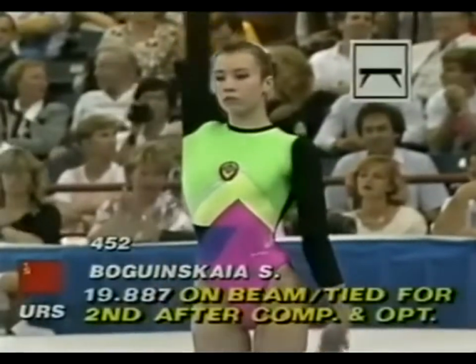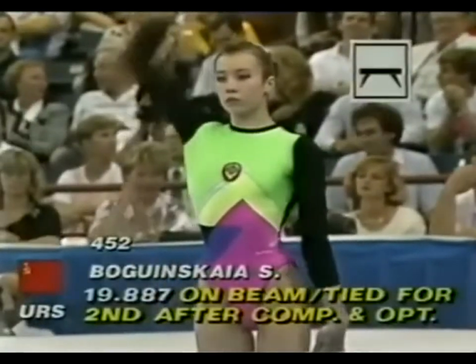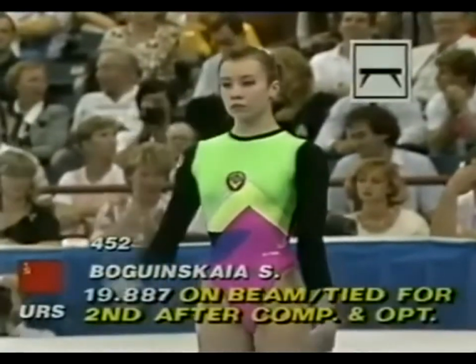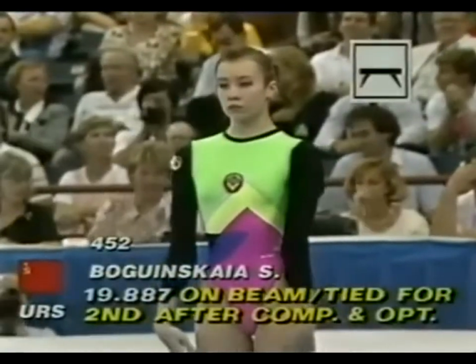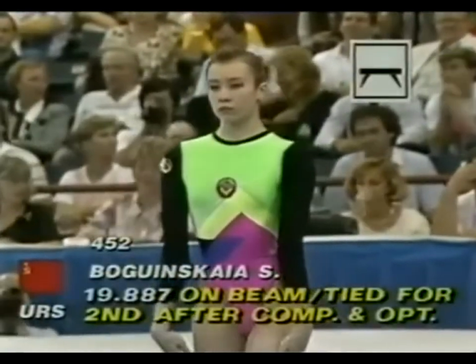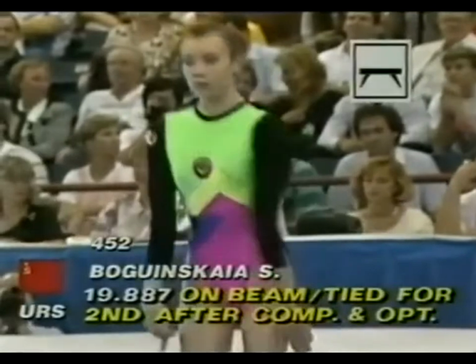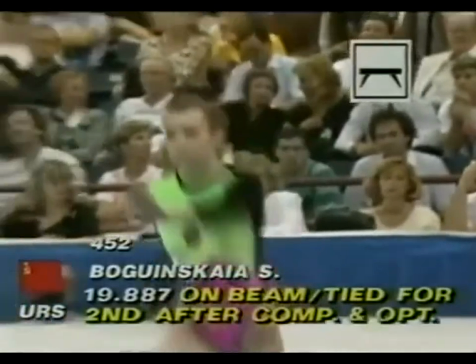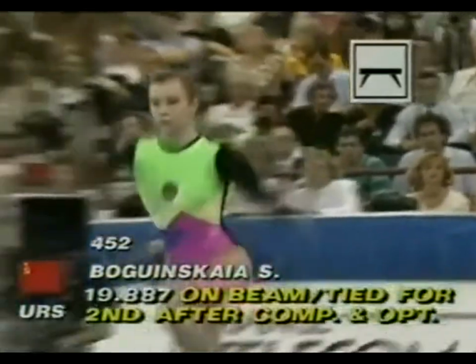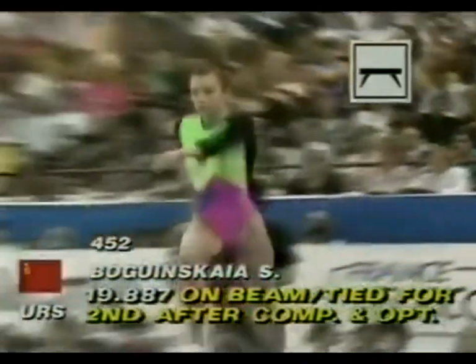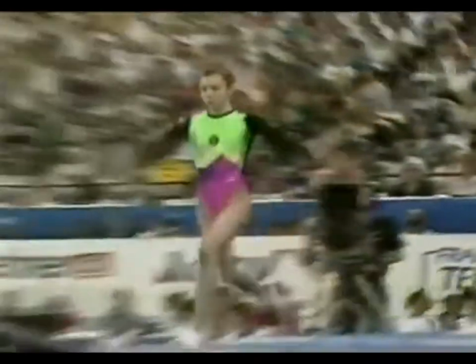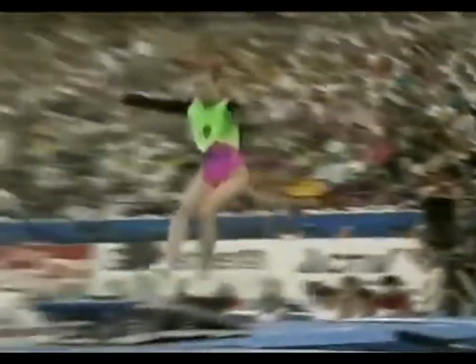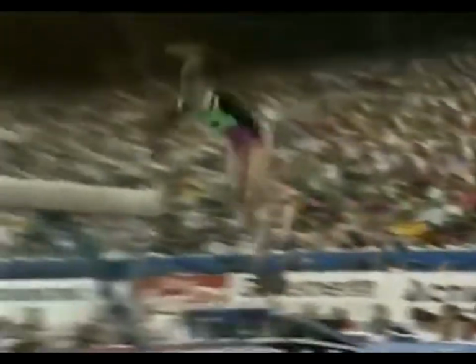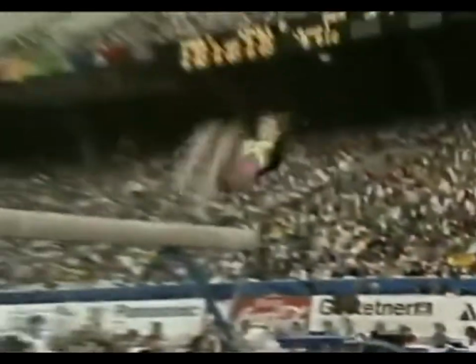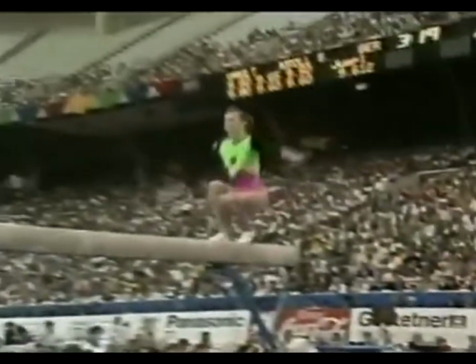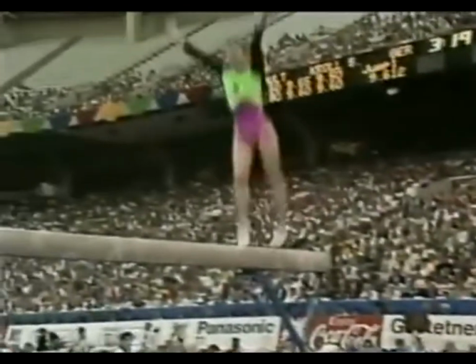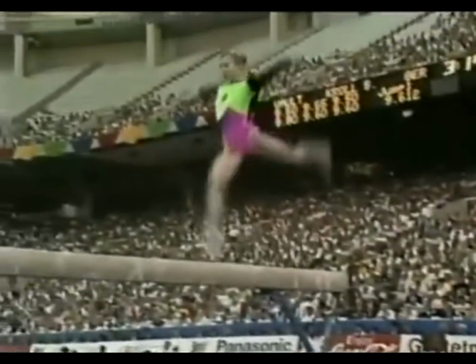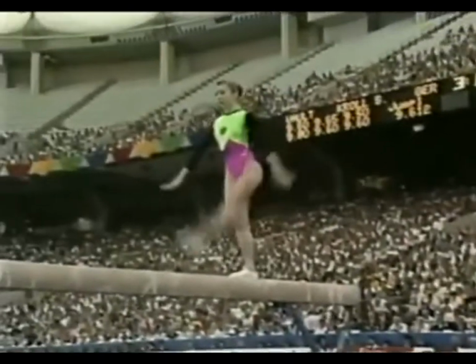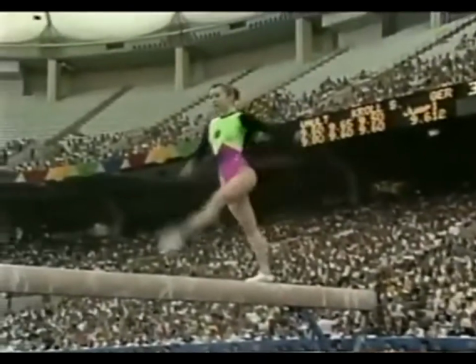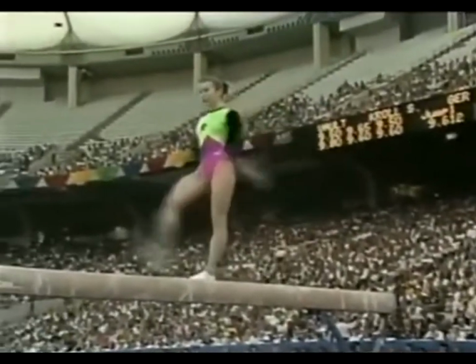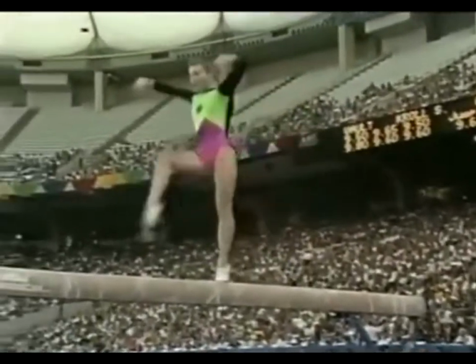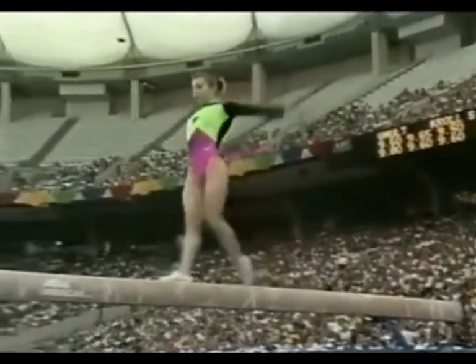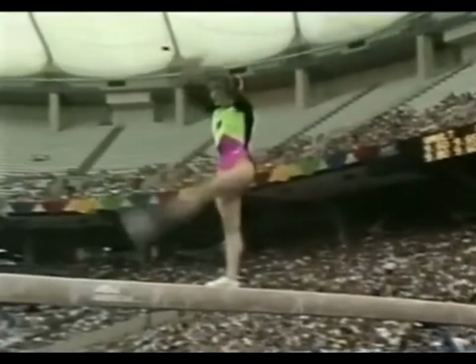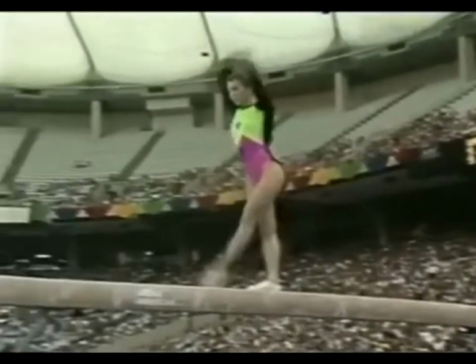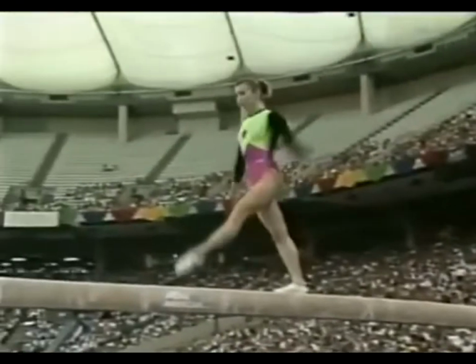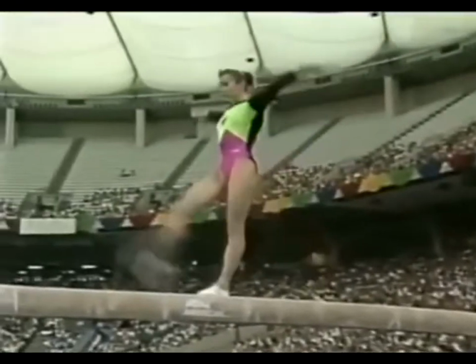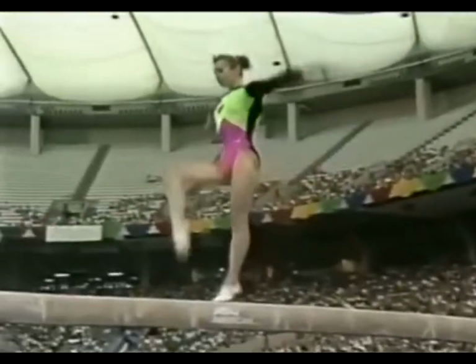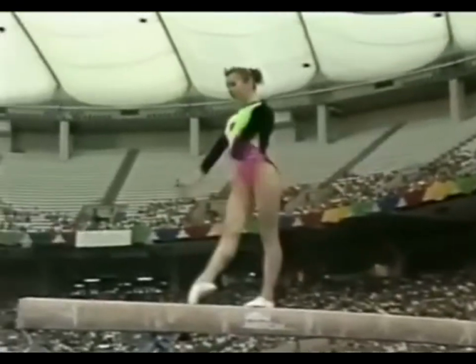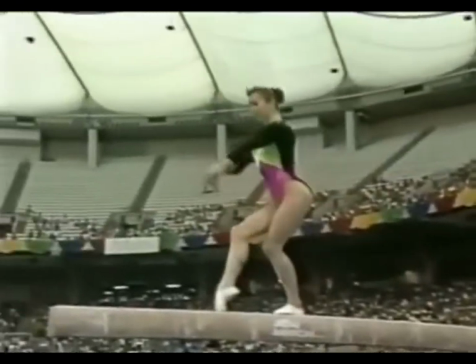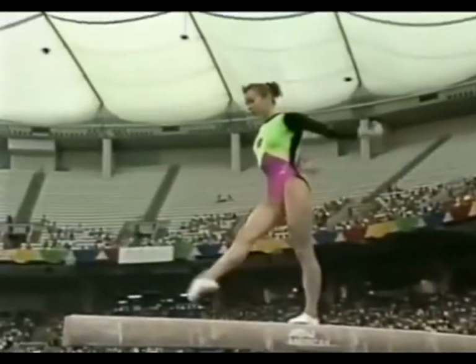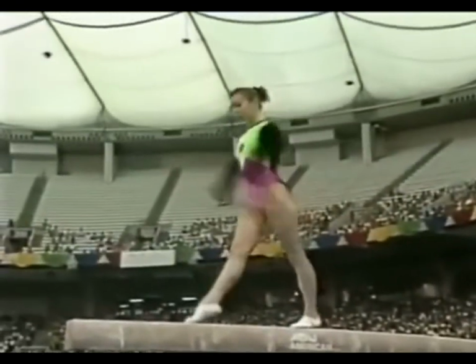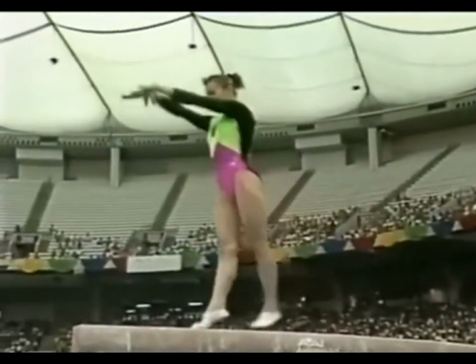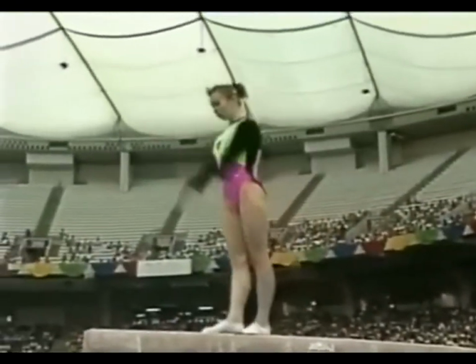Svetlana Bogenskaya in the new leotard. Looking back on the all-around competition — this, surprisingly, is where she fared worst with the judges.